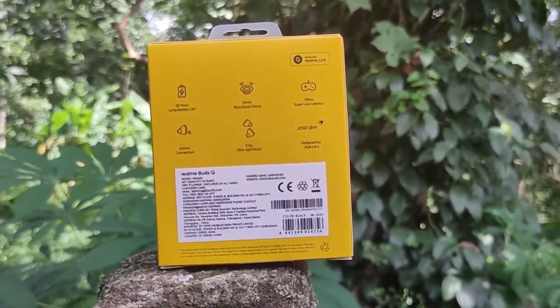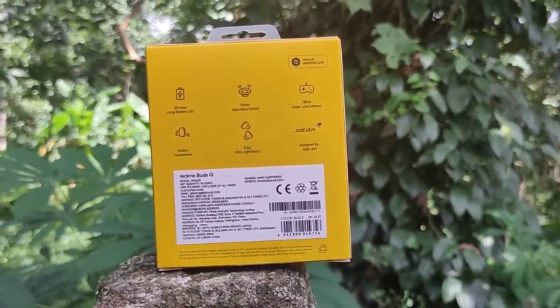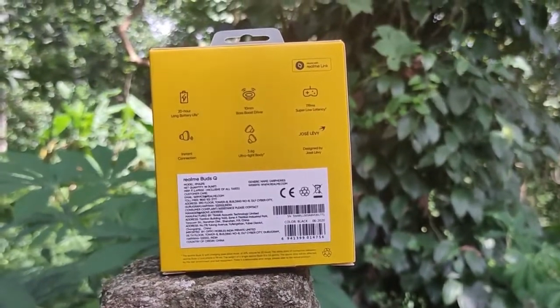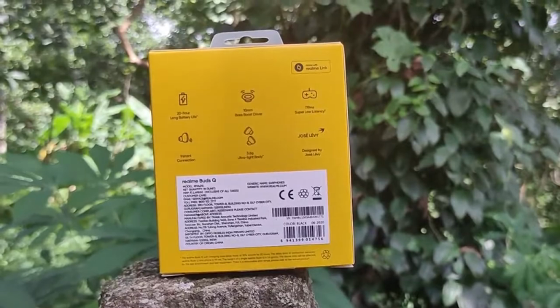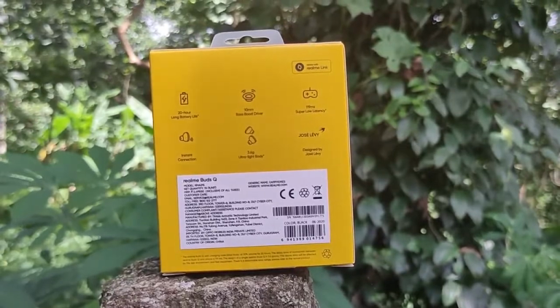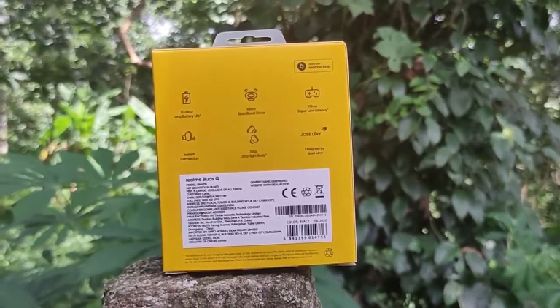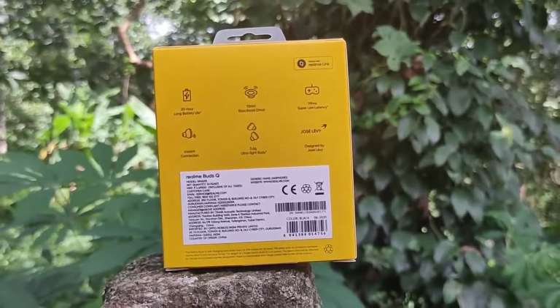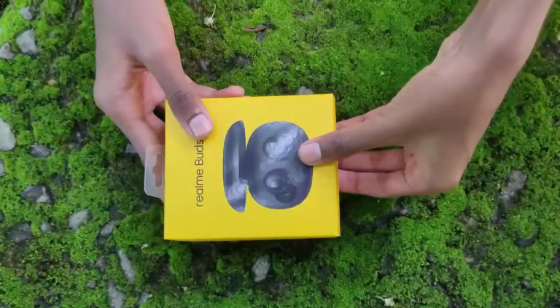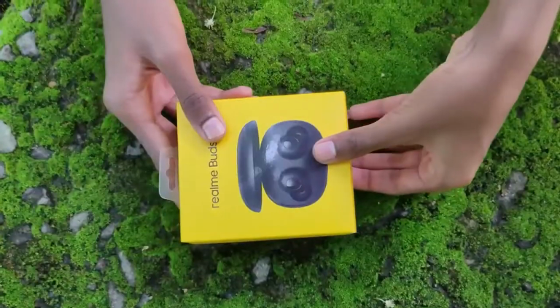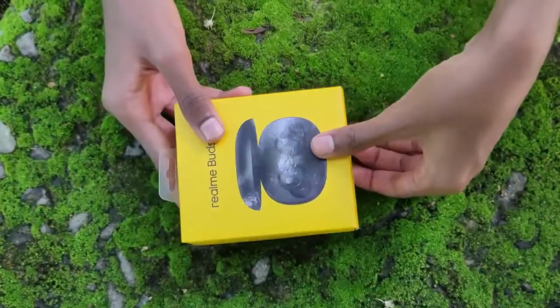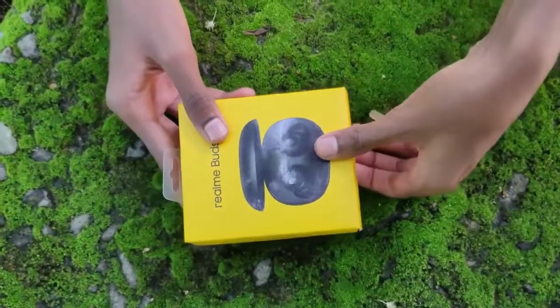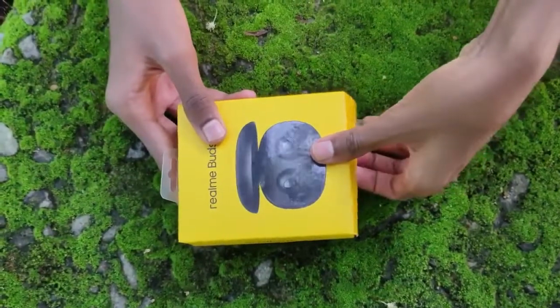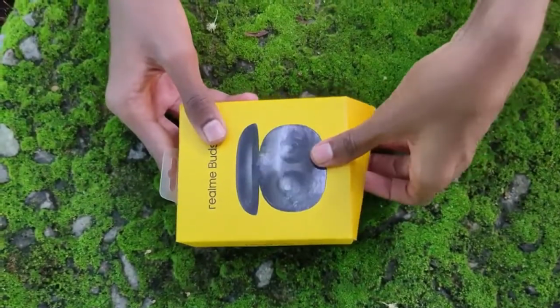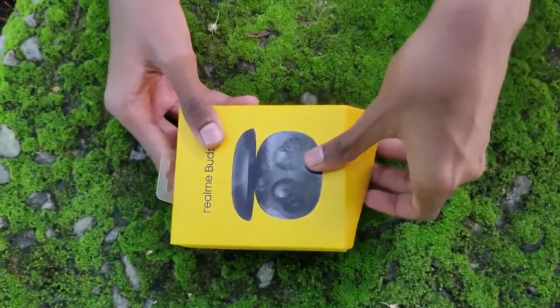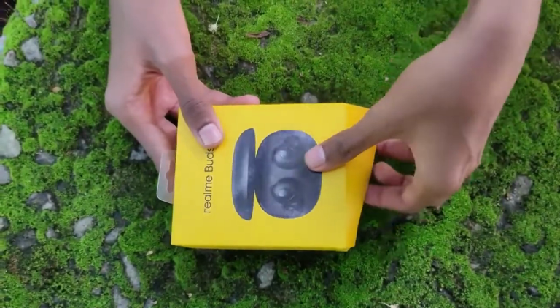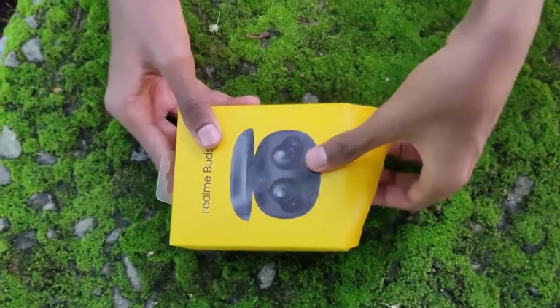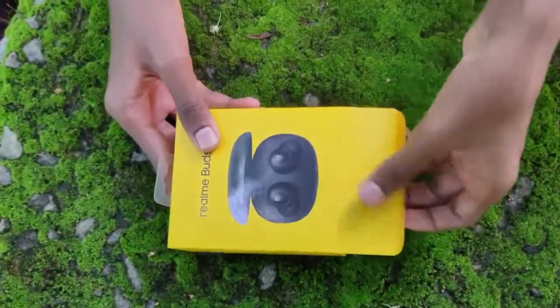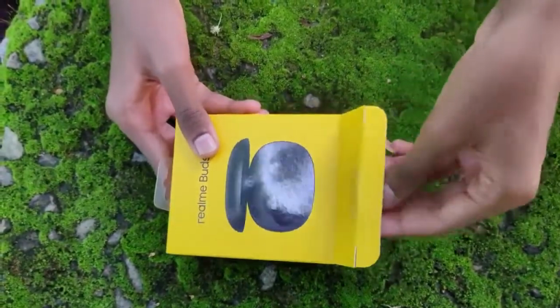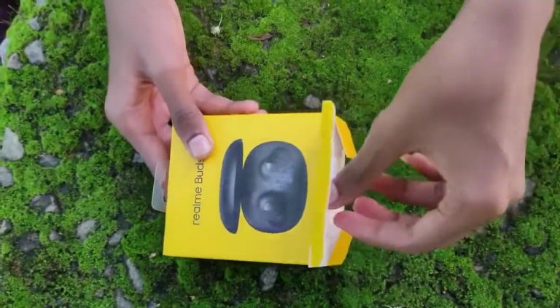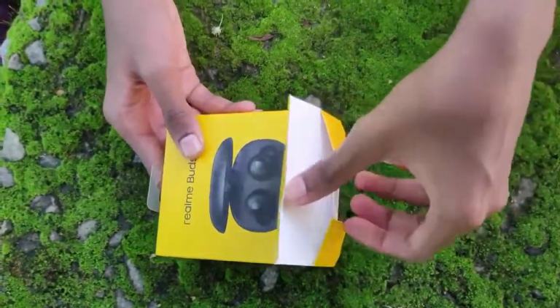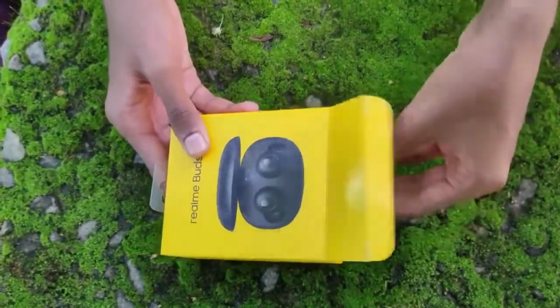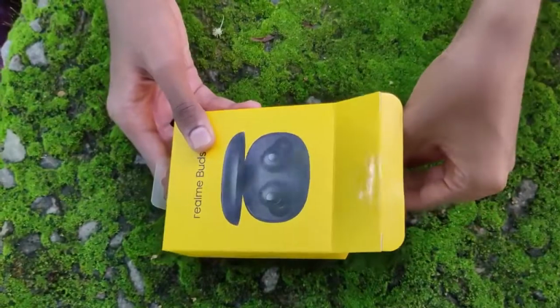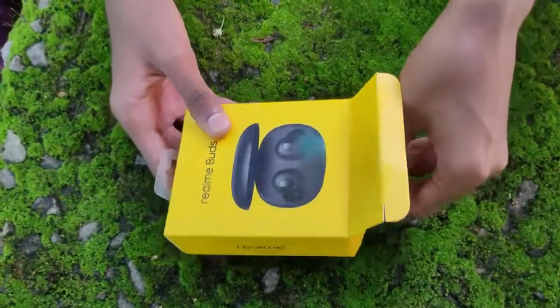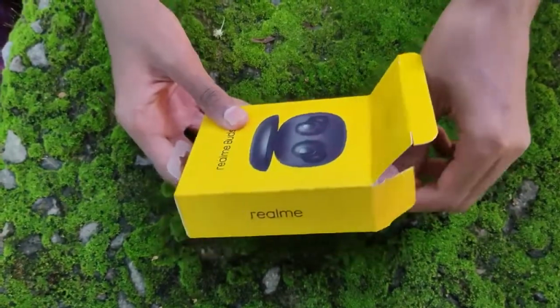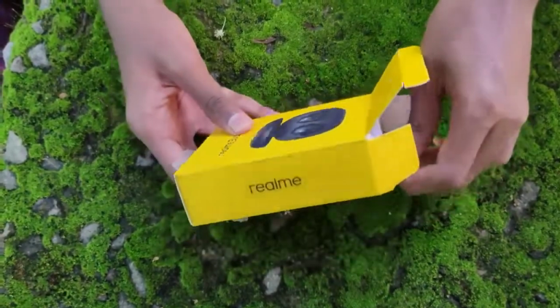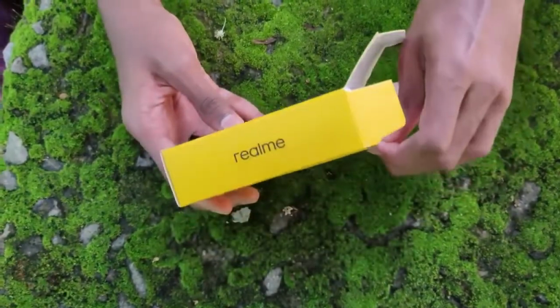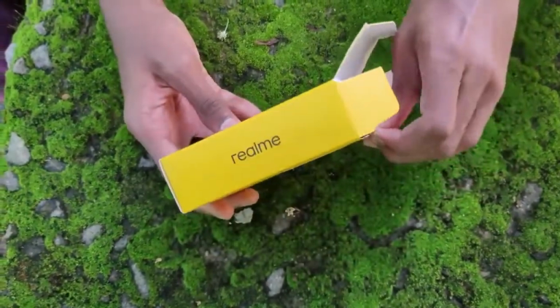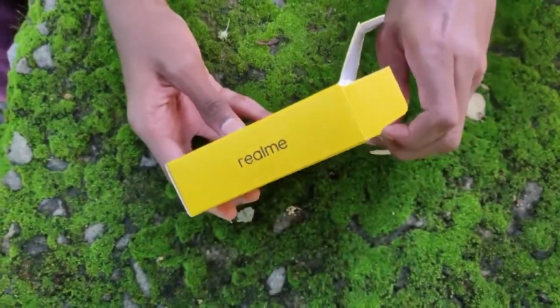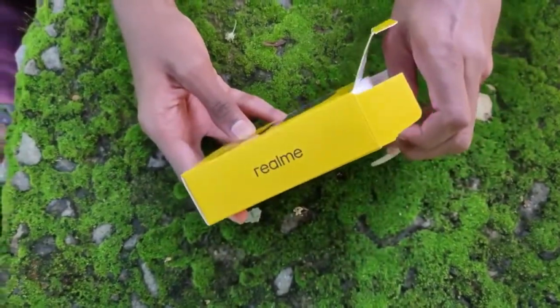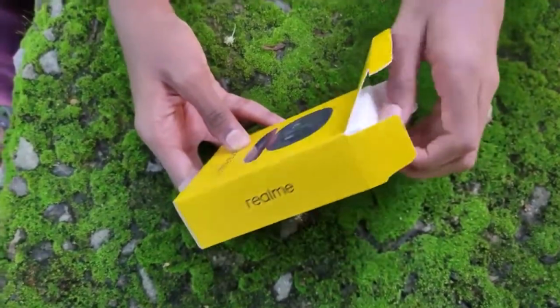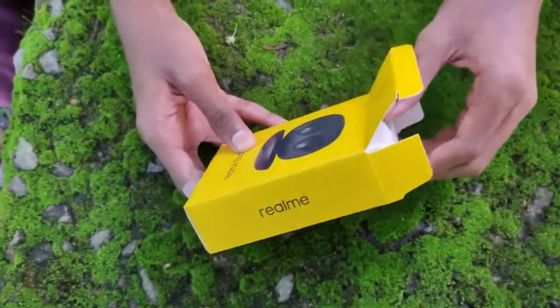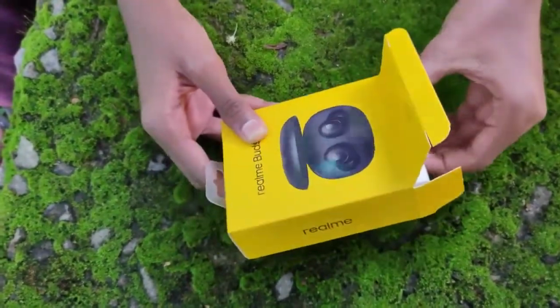In this box, we have a dynamic bass boost. We have a 10mm driver. In this box, we have a gaming mode.